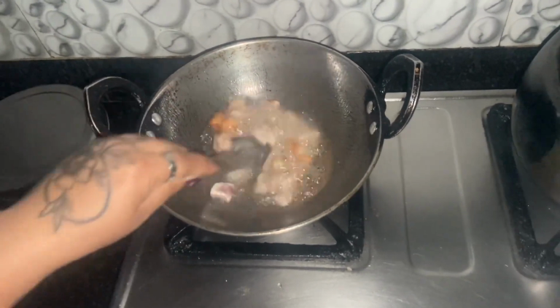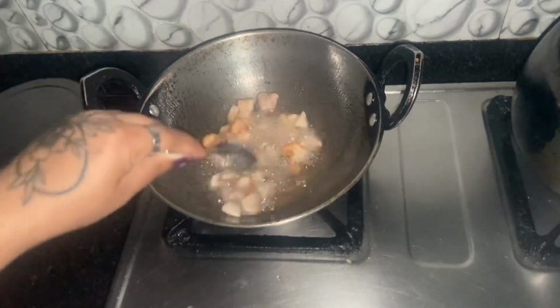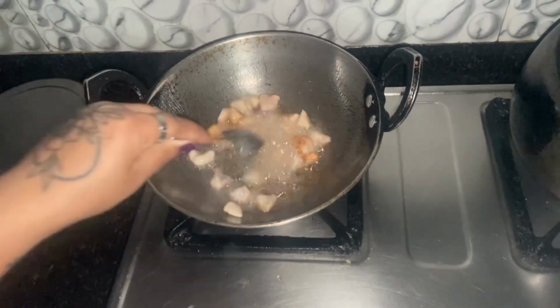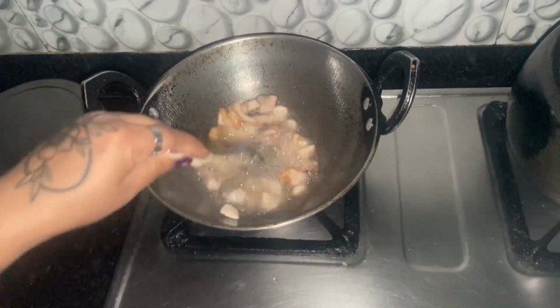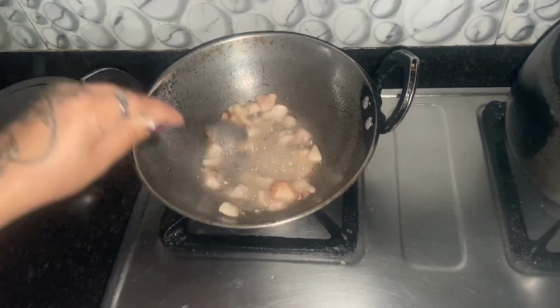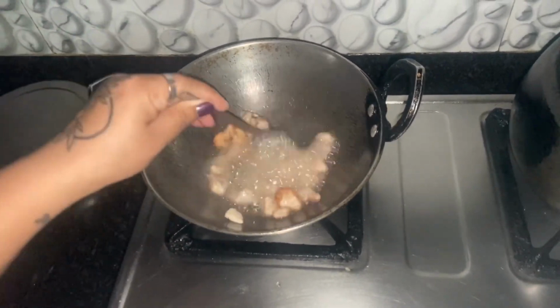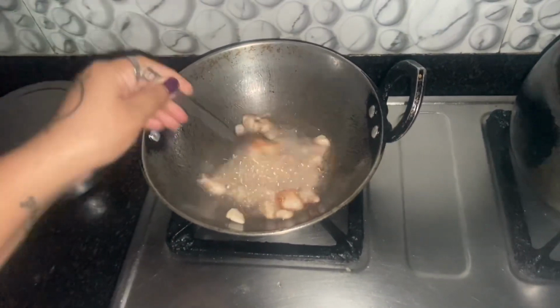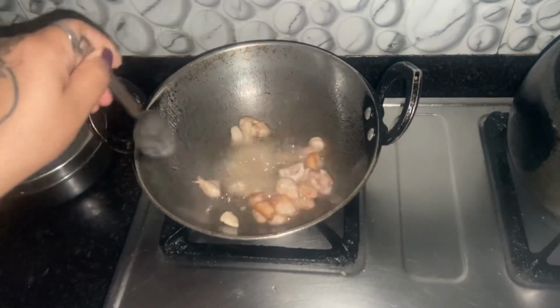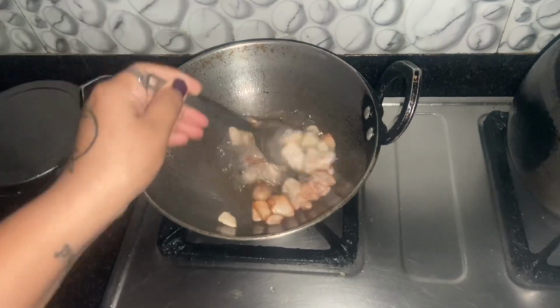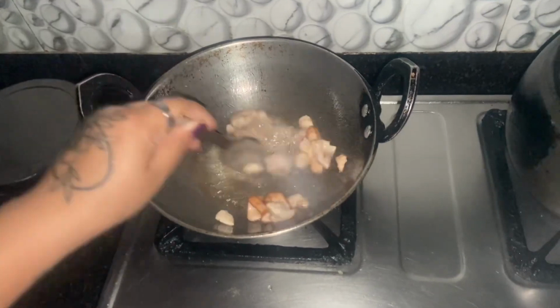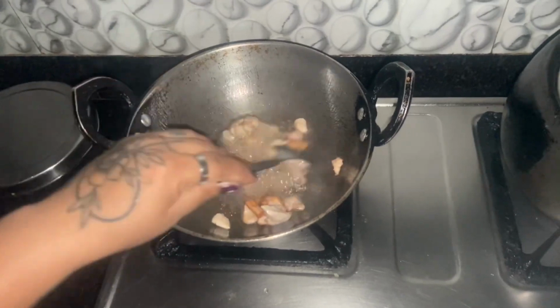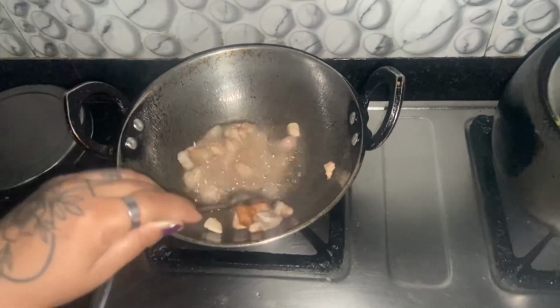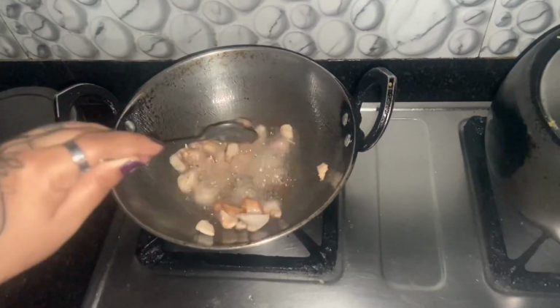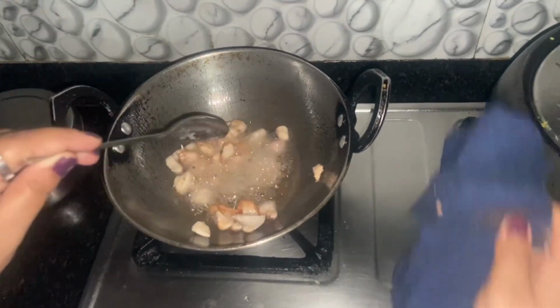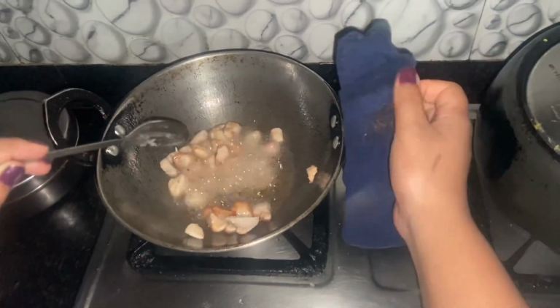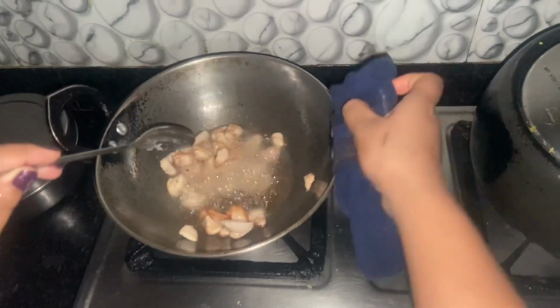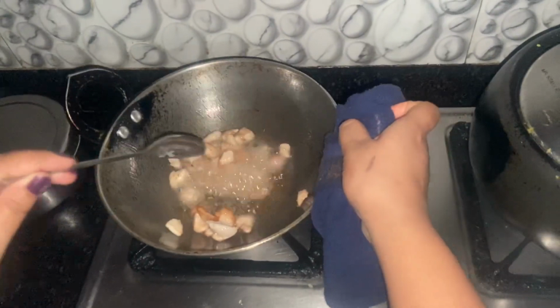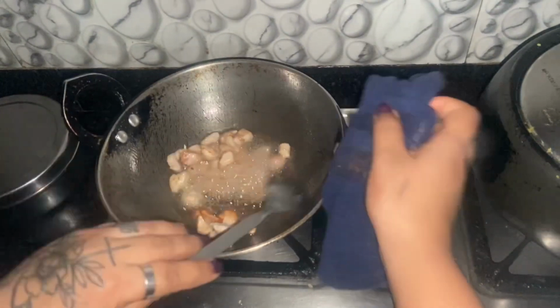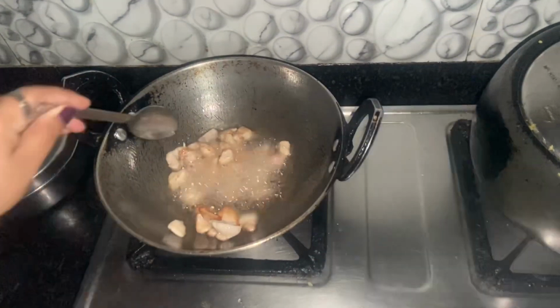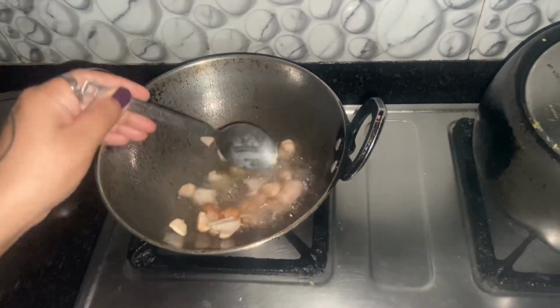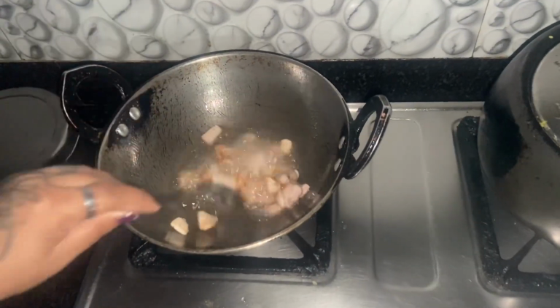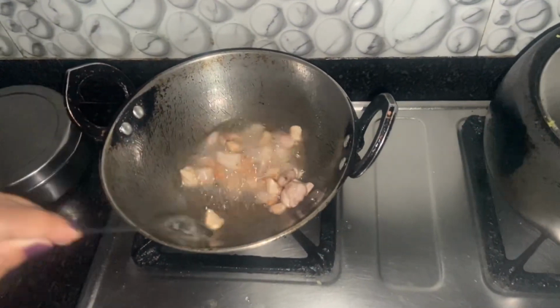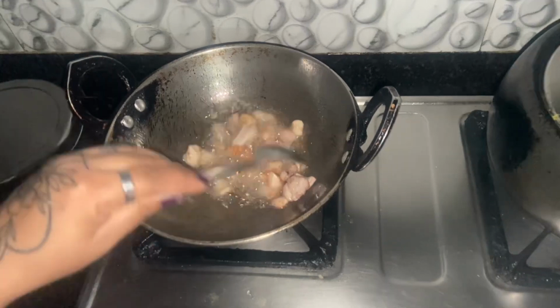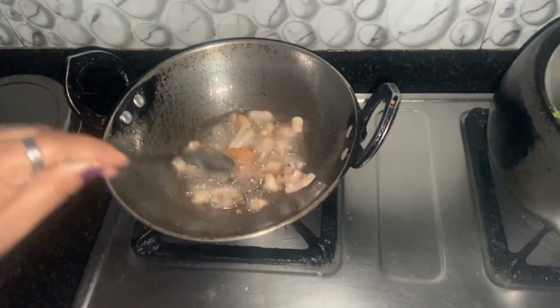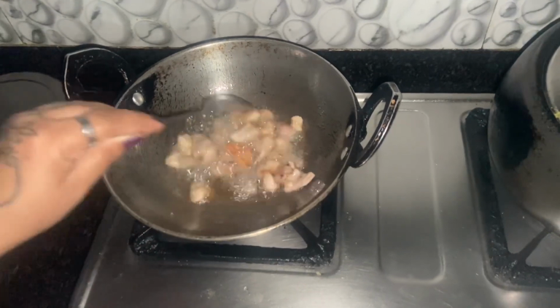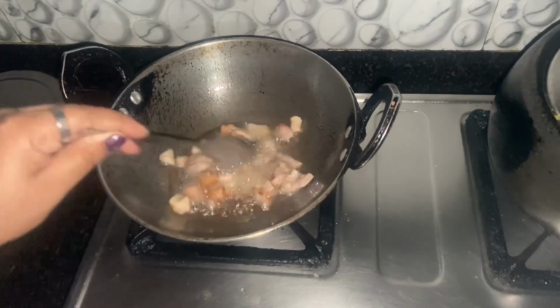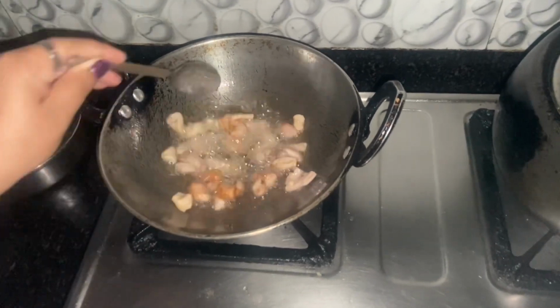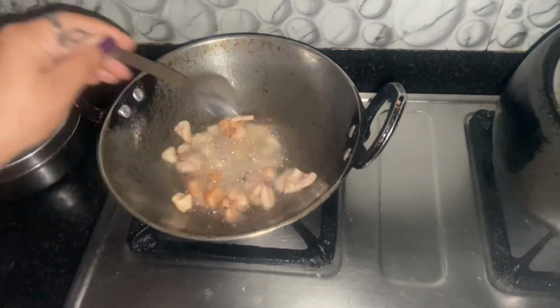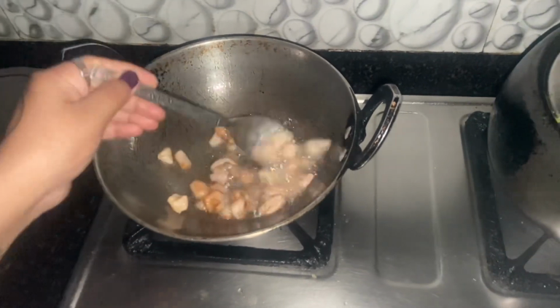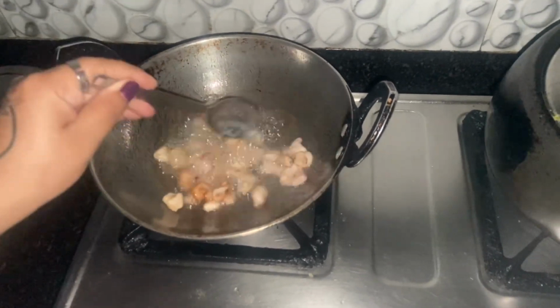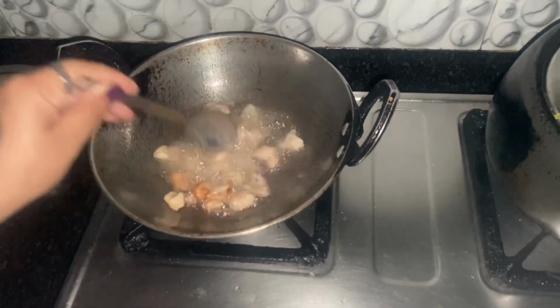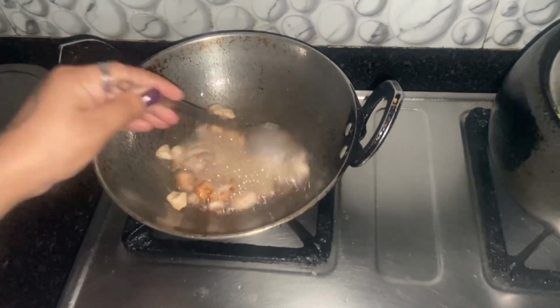It's just a little brown from the frying. Once it is done, I put the chicken aside.